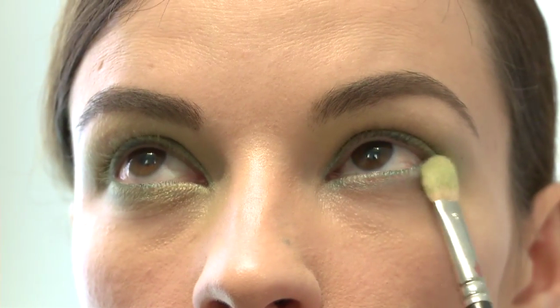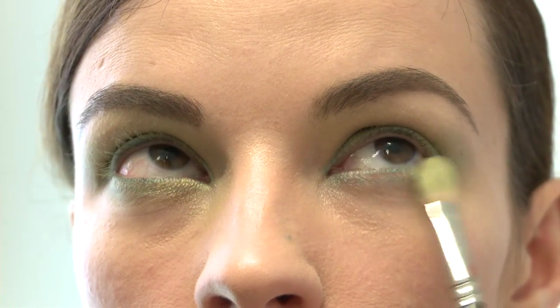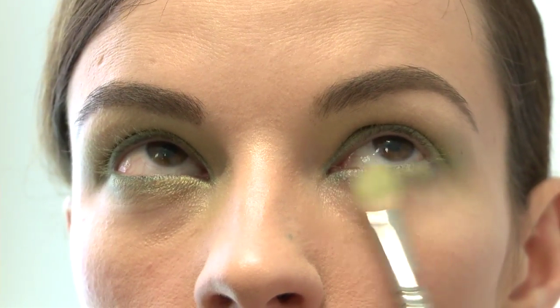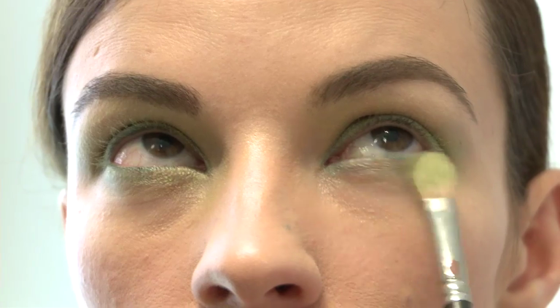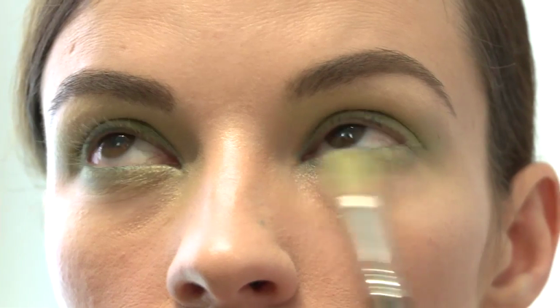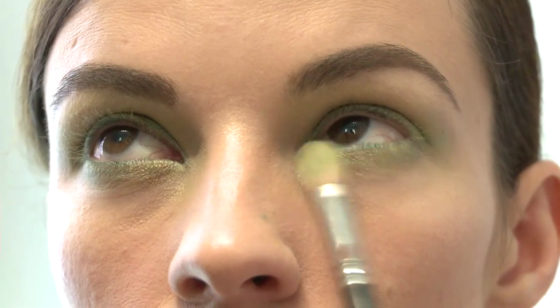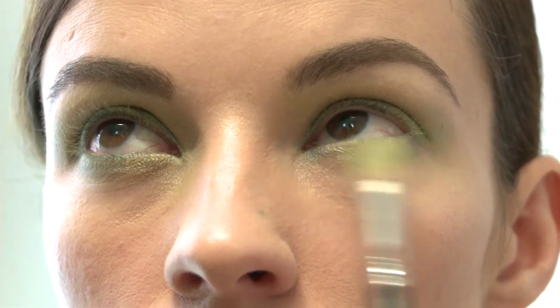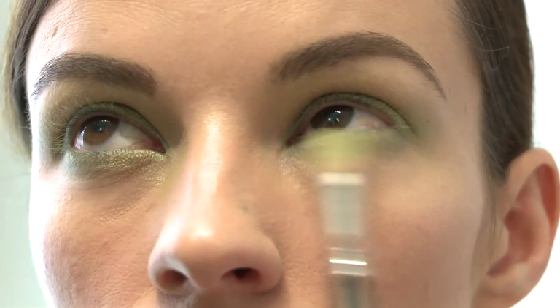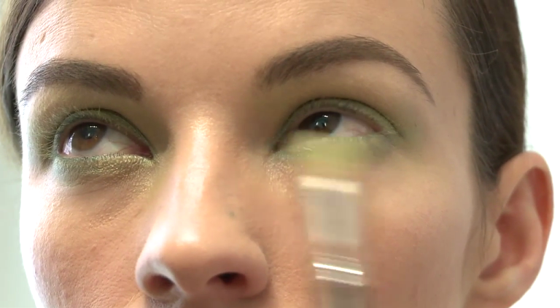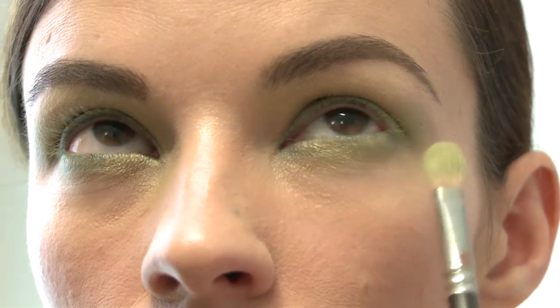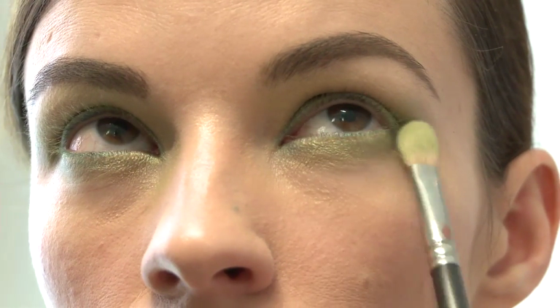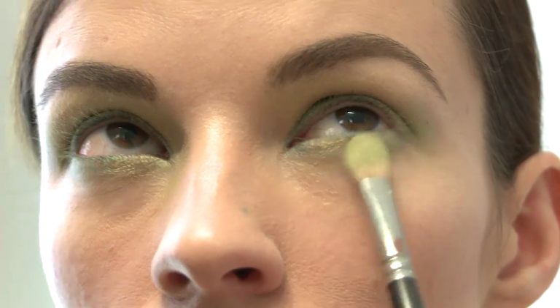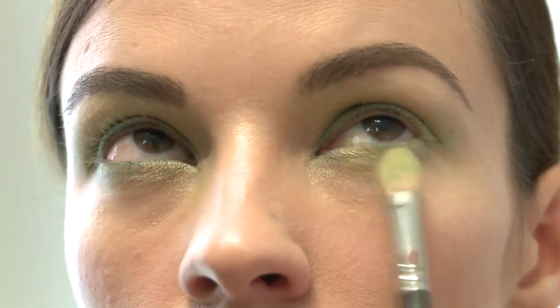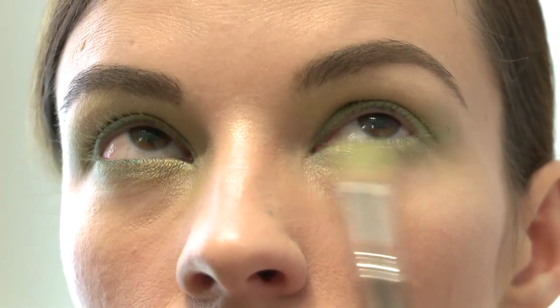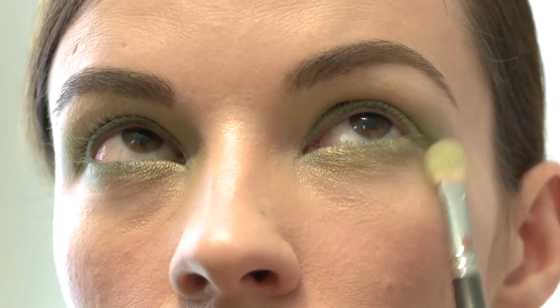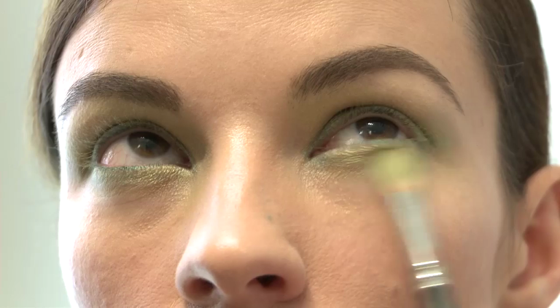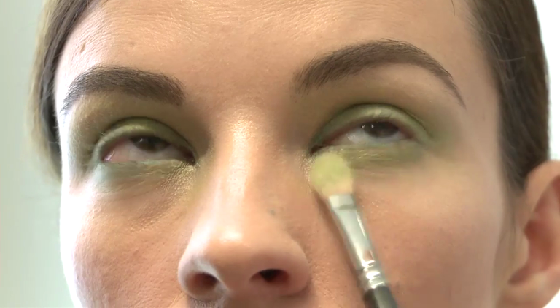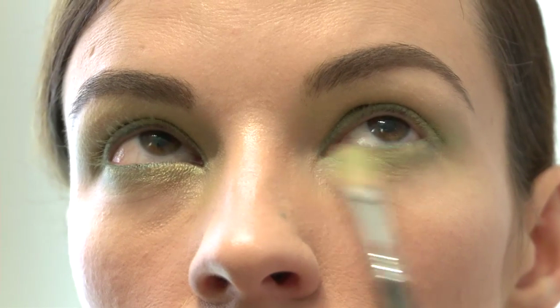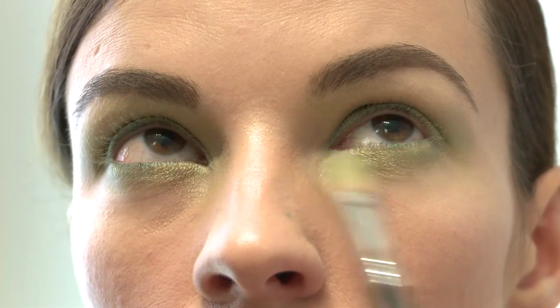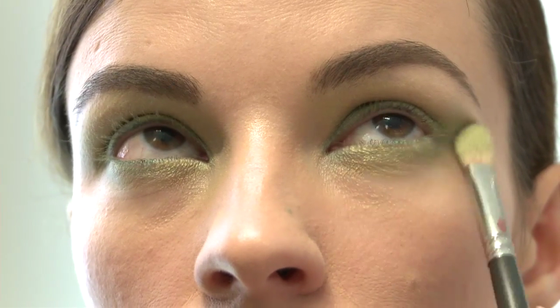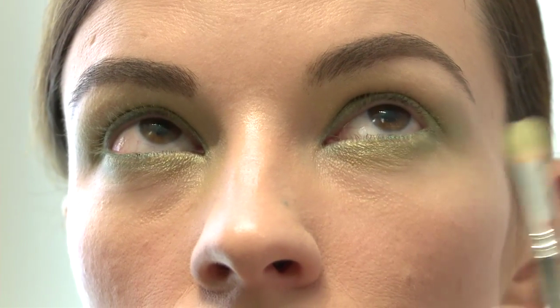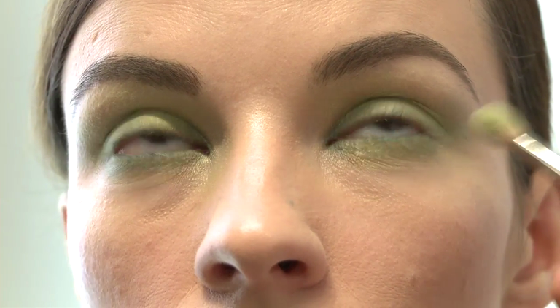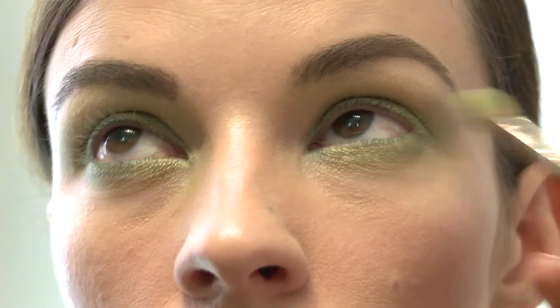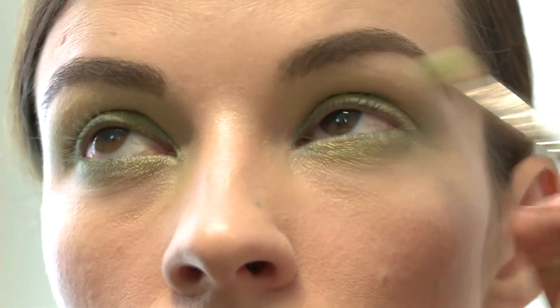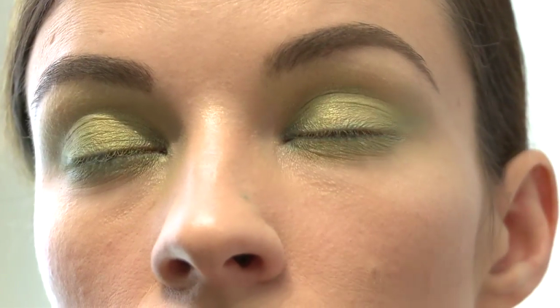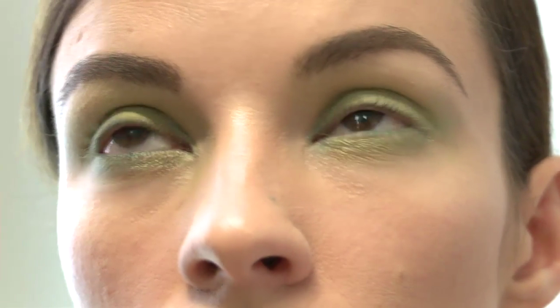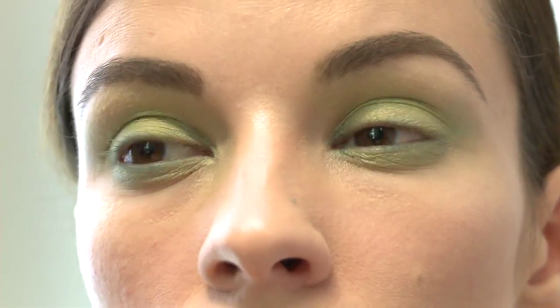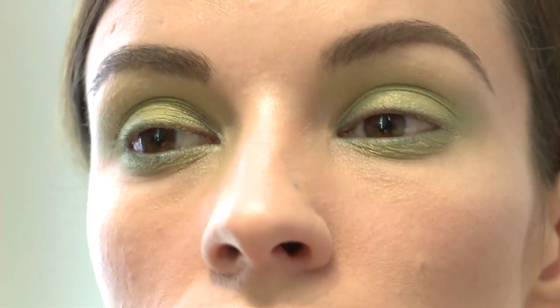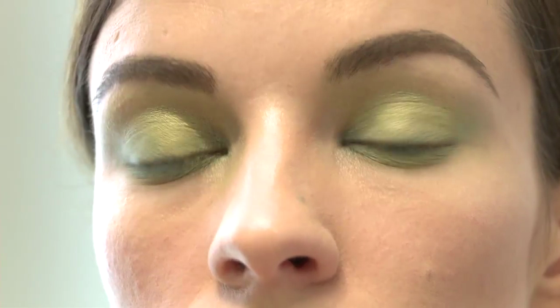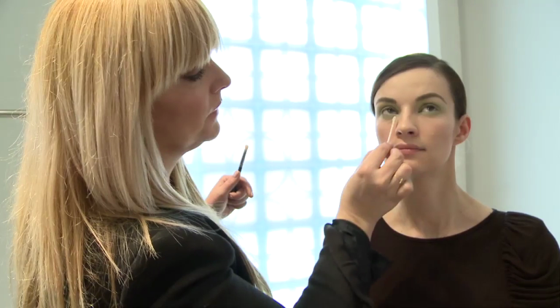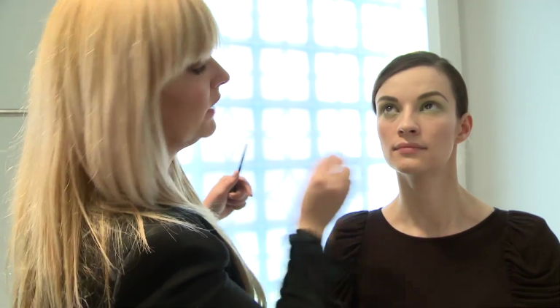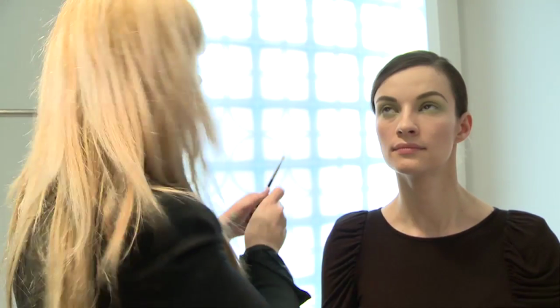Using whatever's left on the brush, I'm blending quite high on the inside of the eye and extending it outwards. Next, I'm going to clean up with a Q-tip.